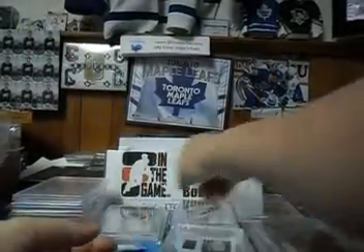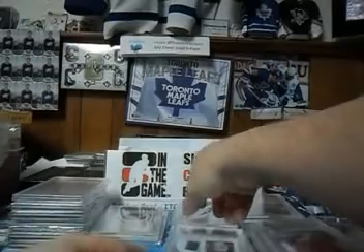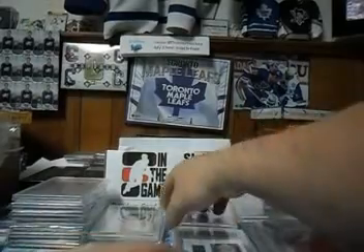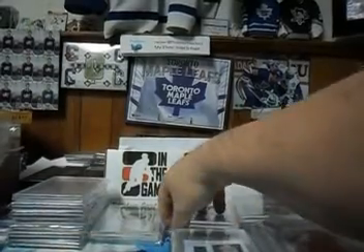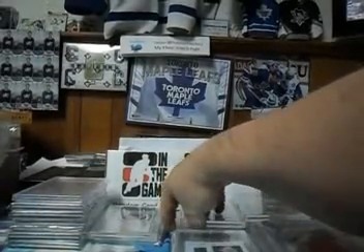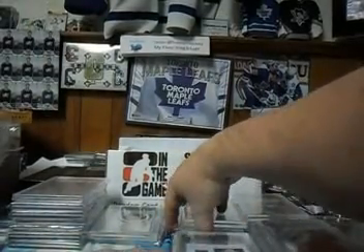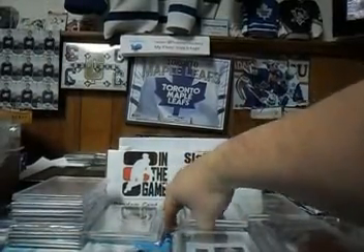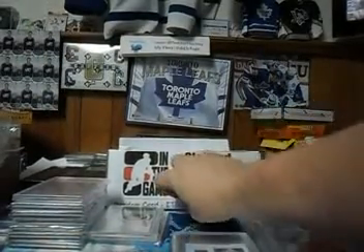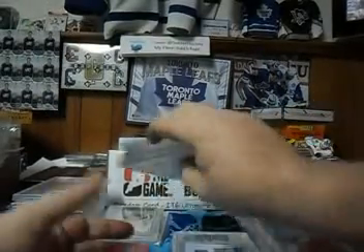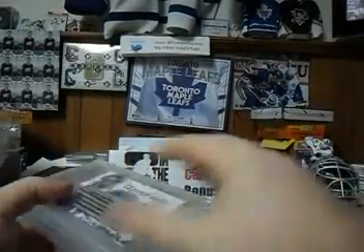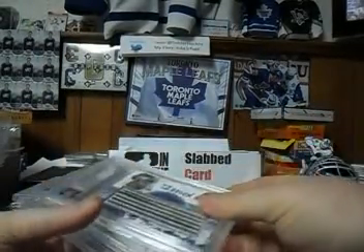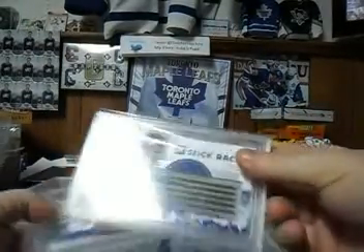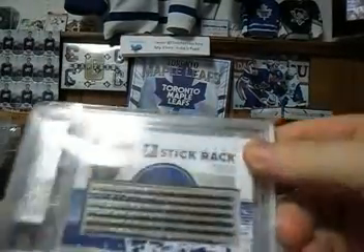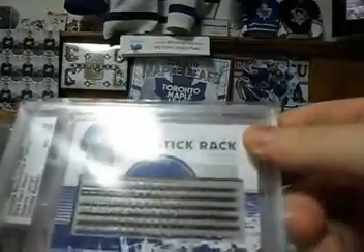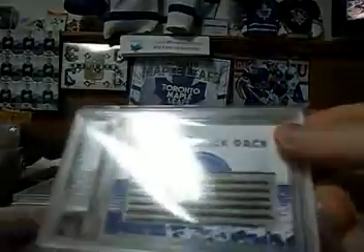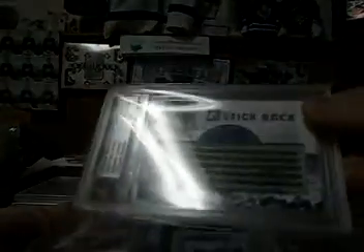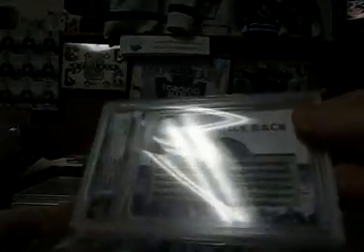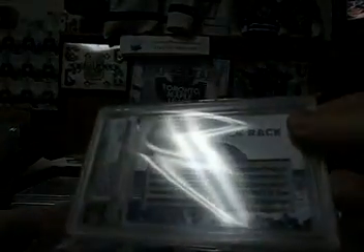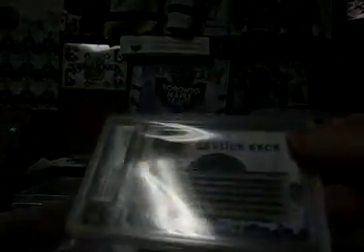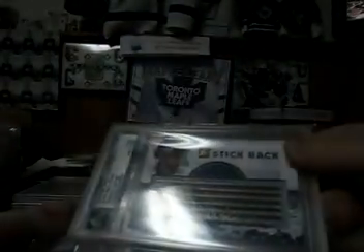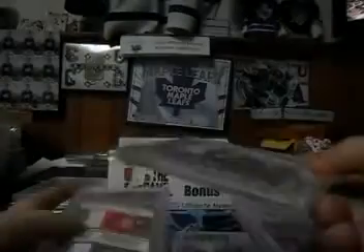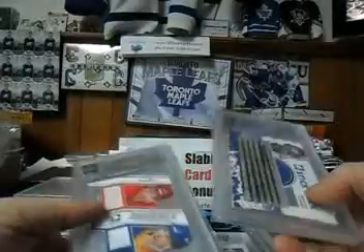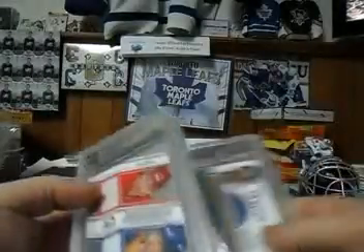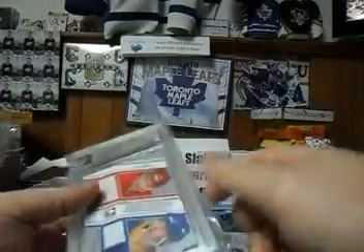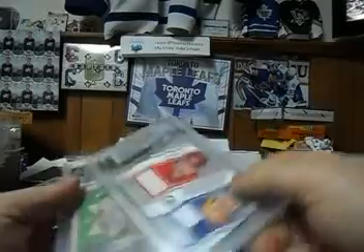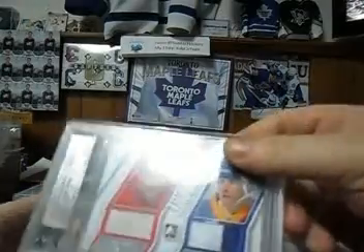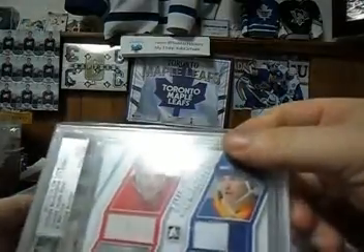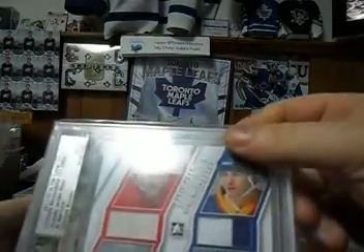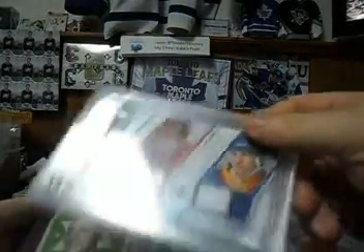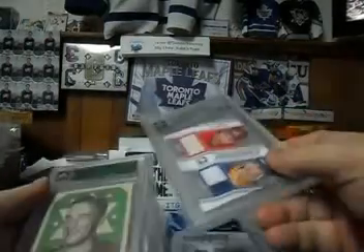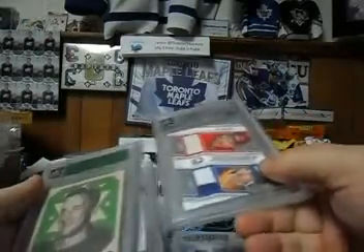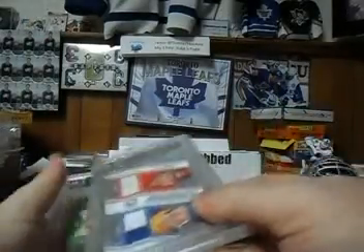And then we have for Deanna the gorgeous Bobby Lou Giant Stick piece, and that gets paired with a Journey jersey of Al MacInnis and a base card.